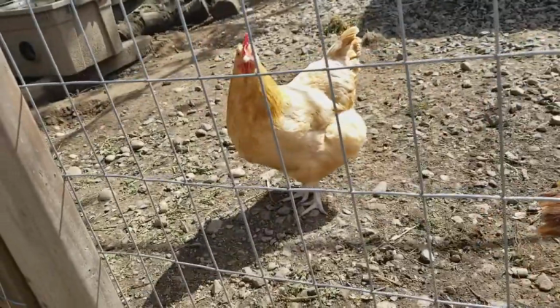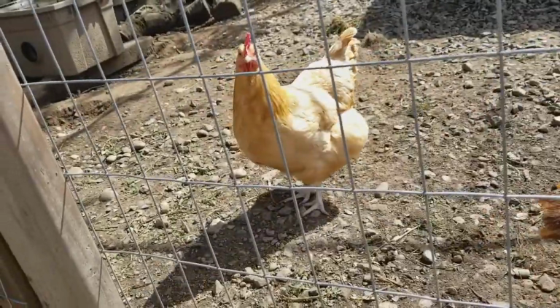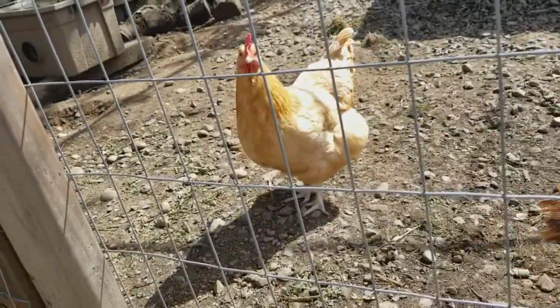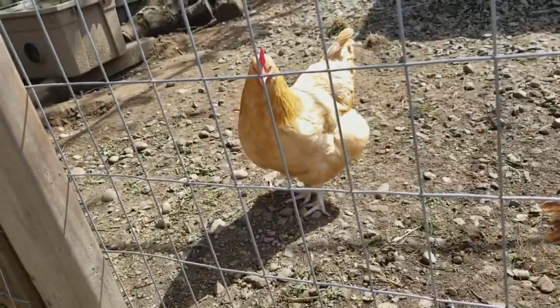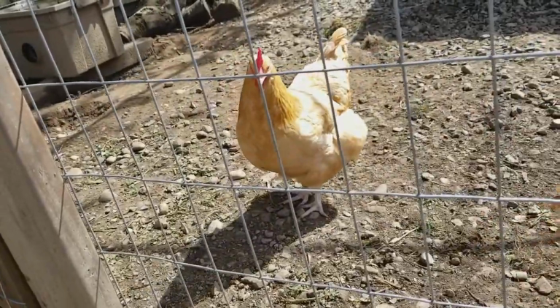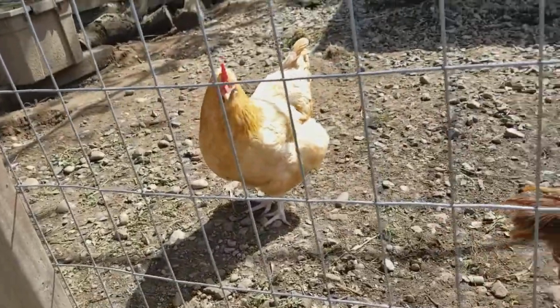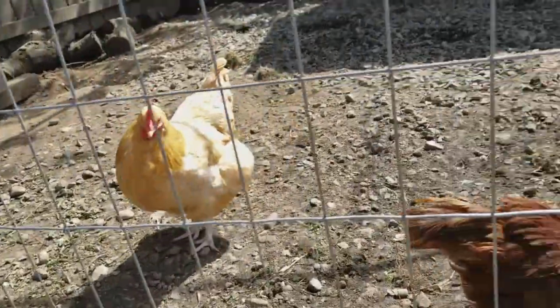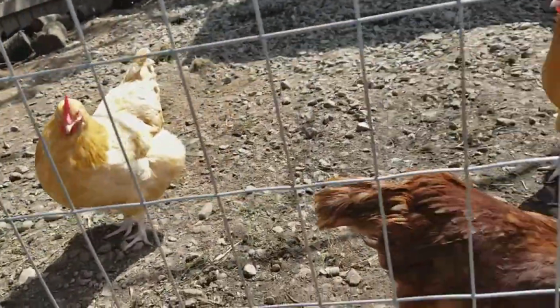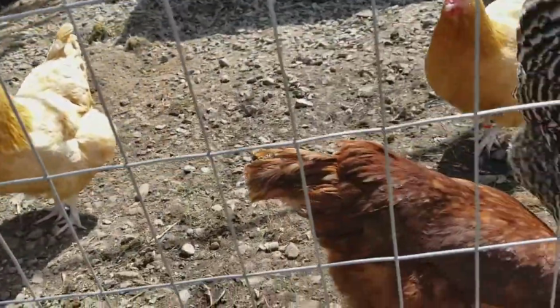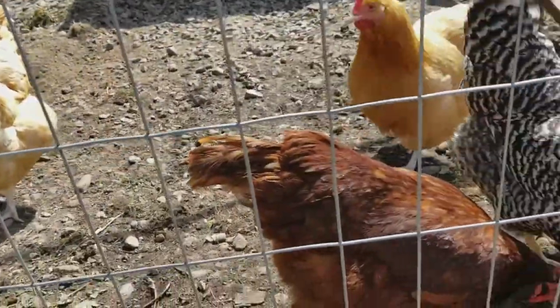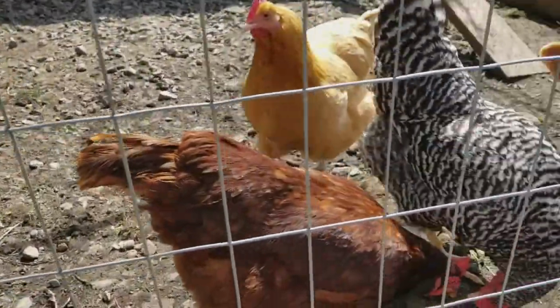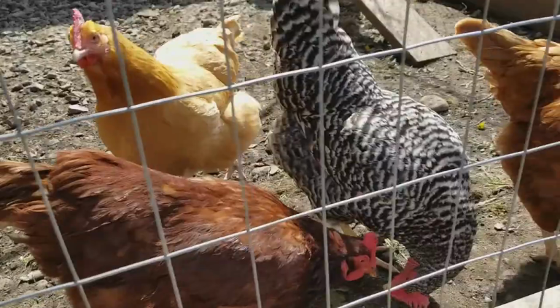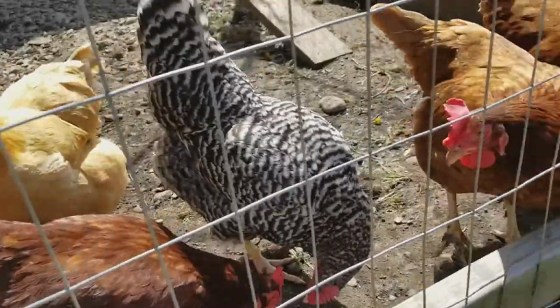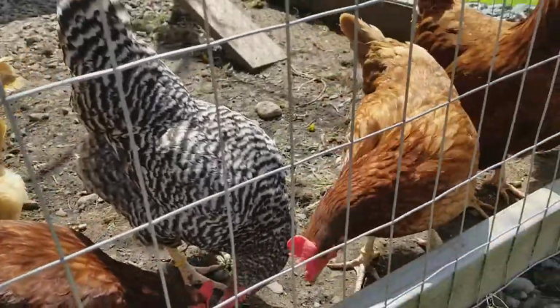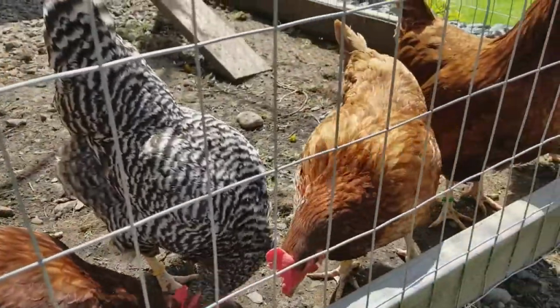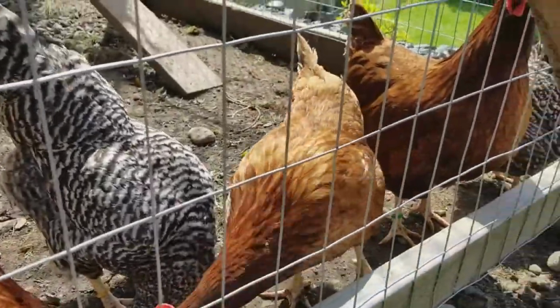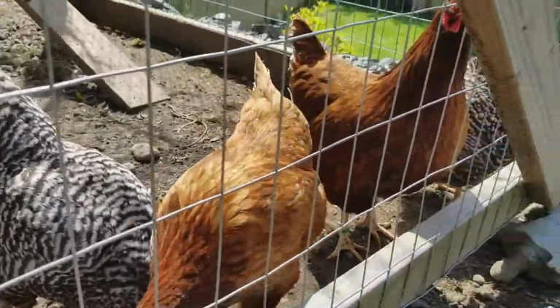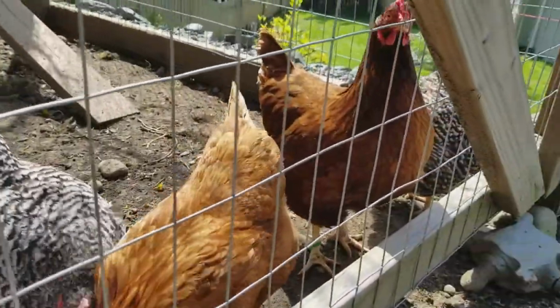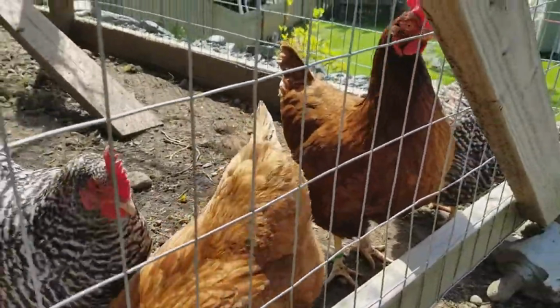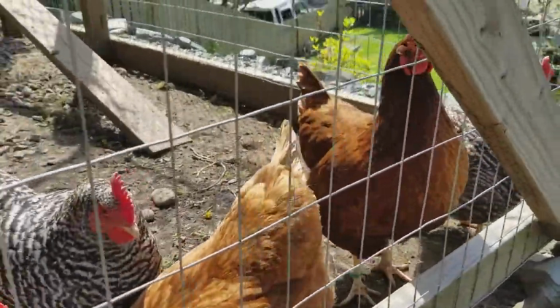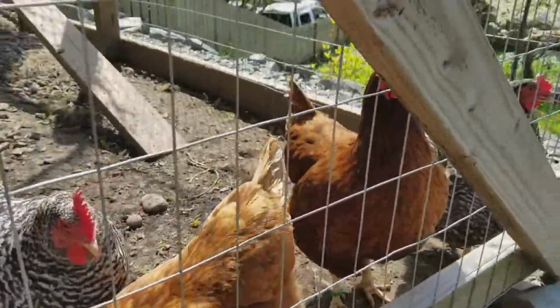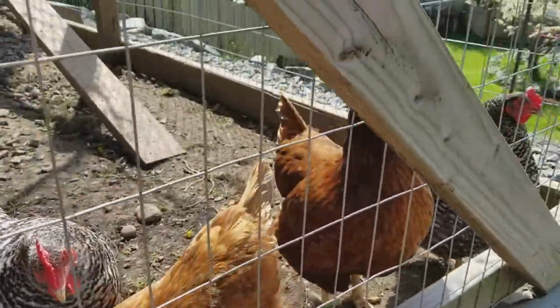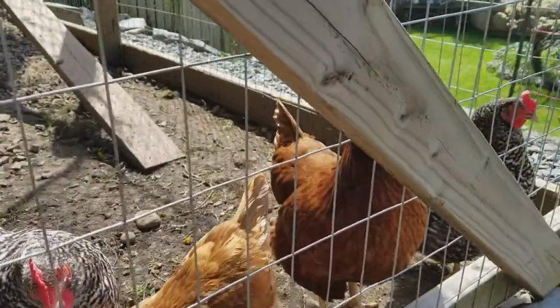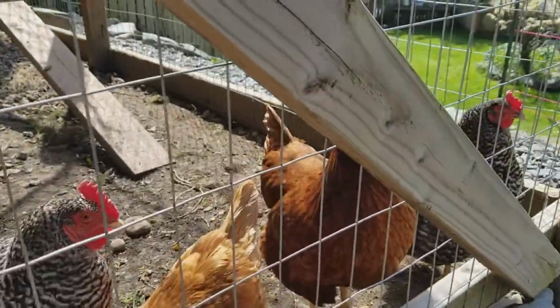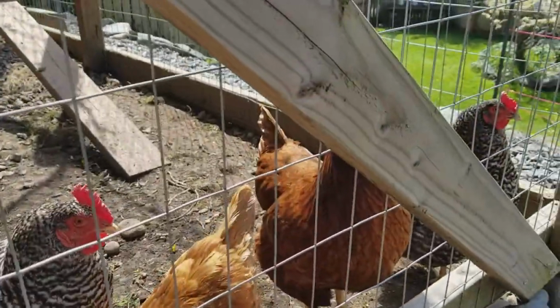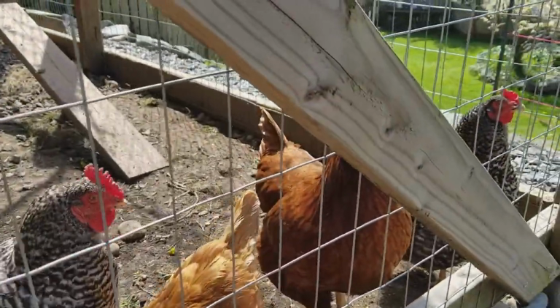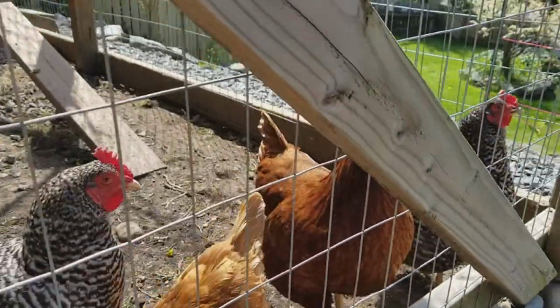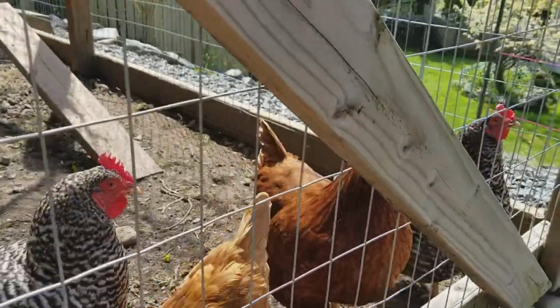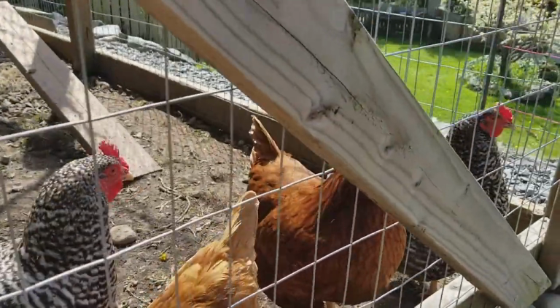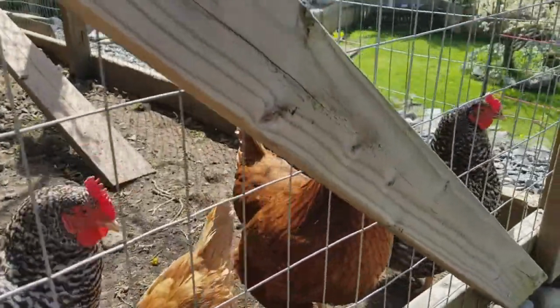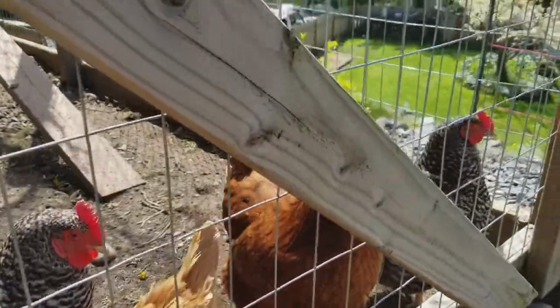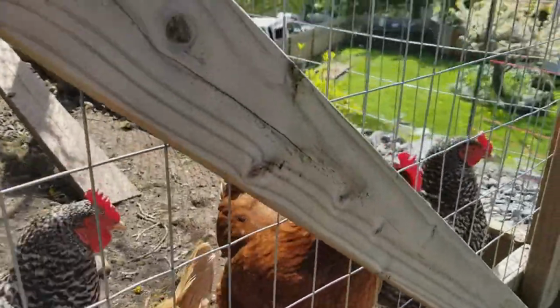Now, are these all hens? Yes, all hens. I don't keep any roosters. That guy over there's got roosters though.